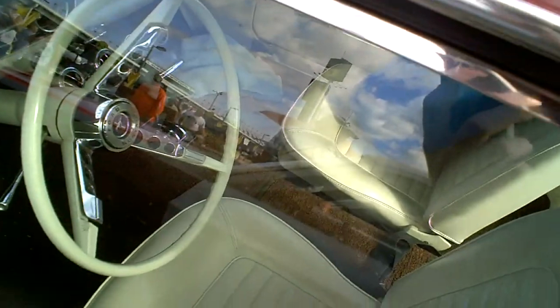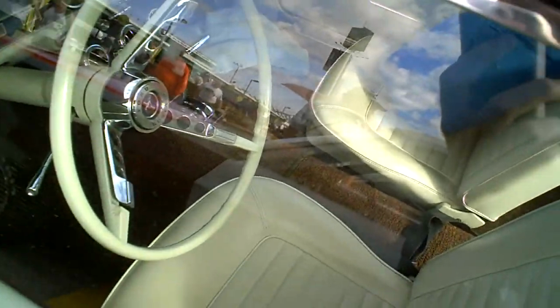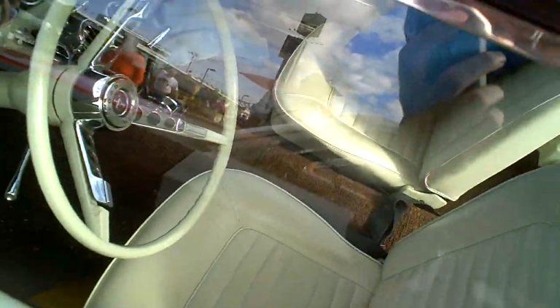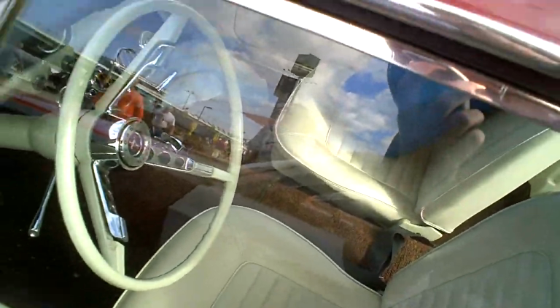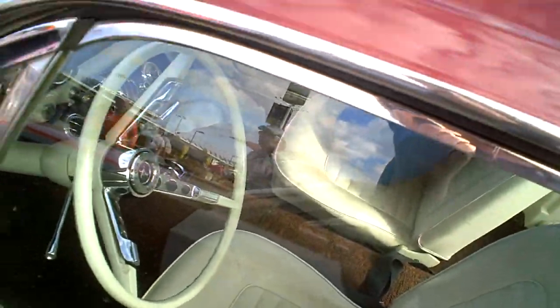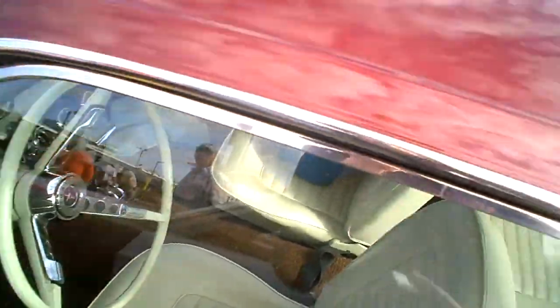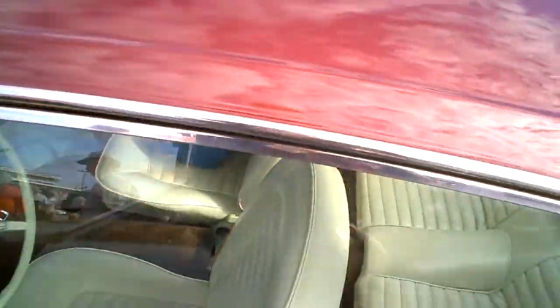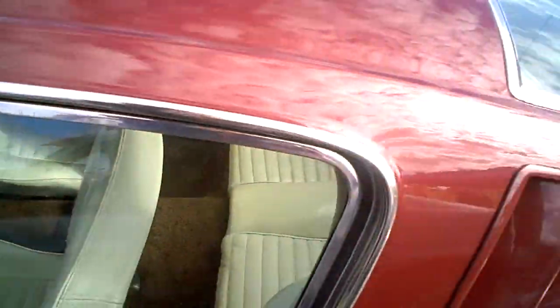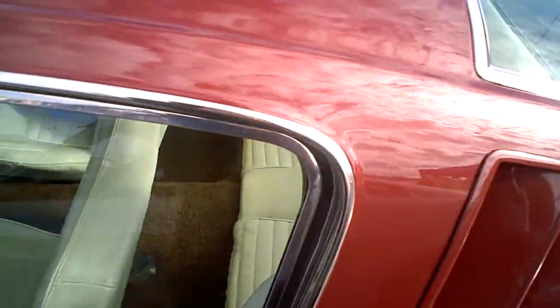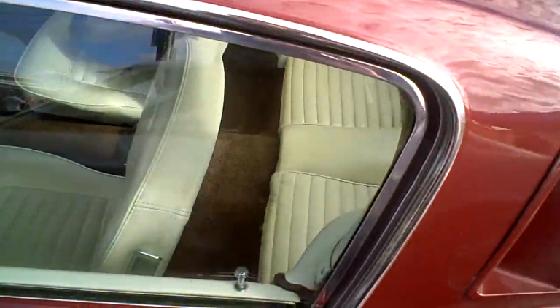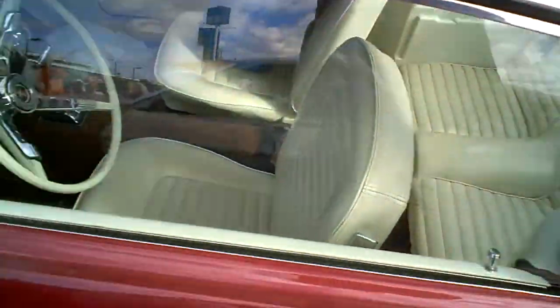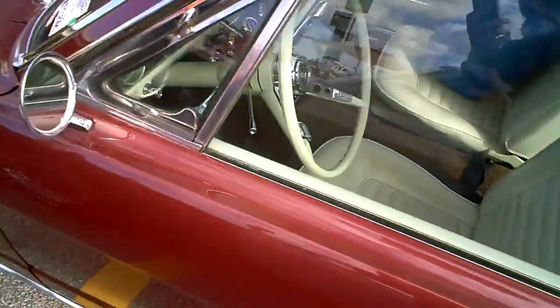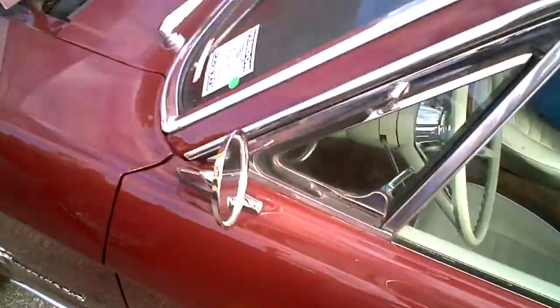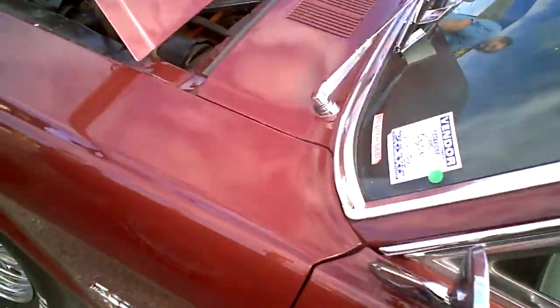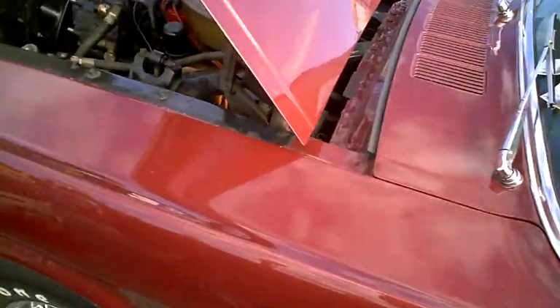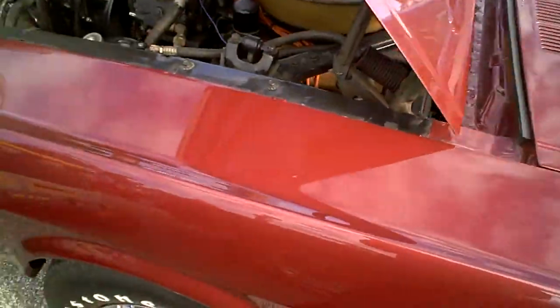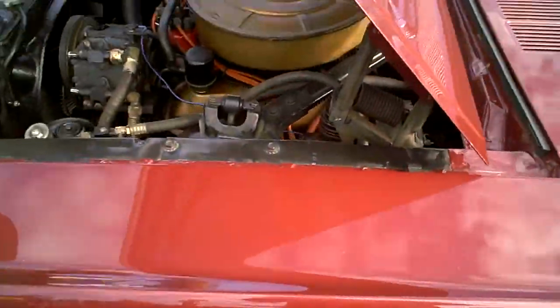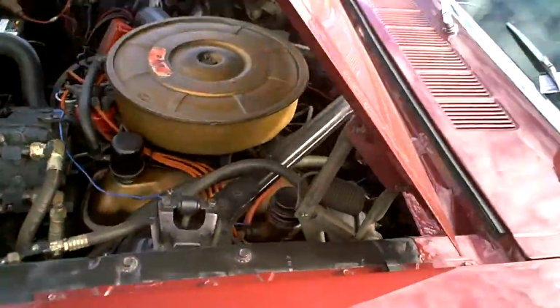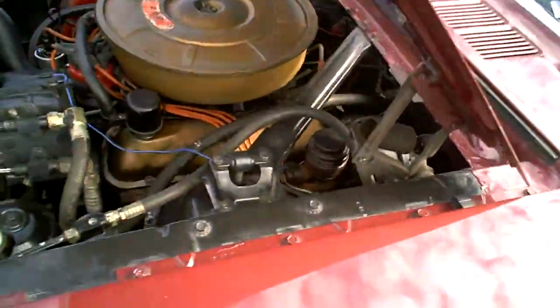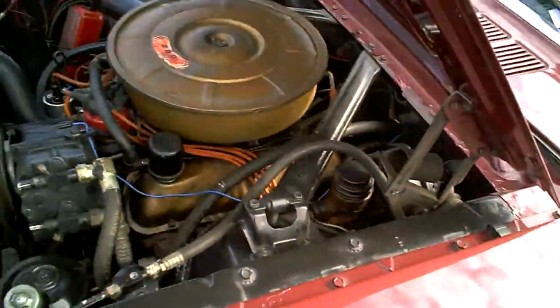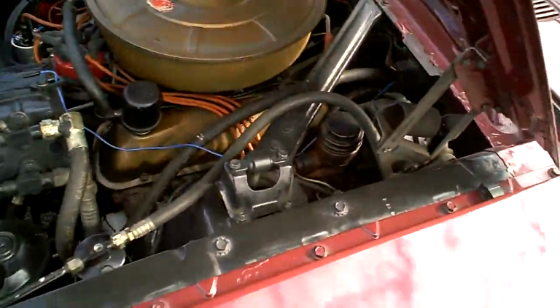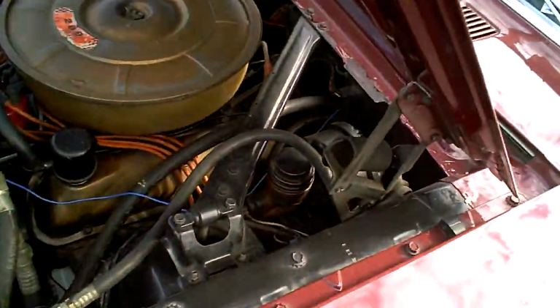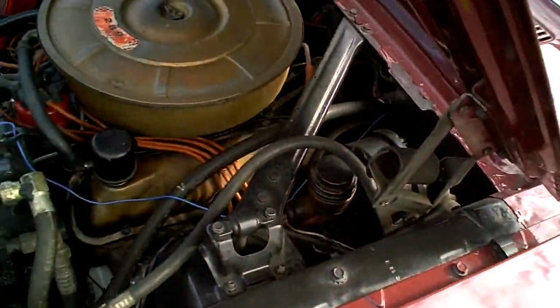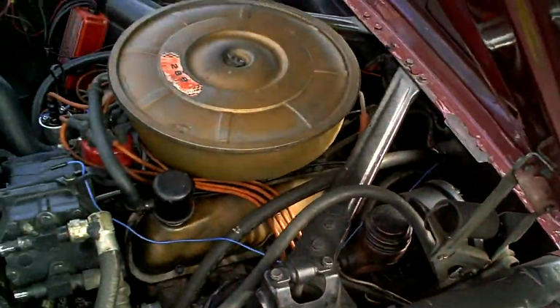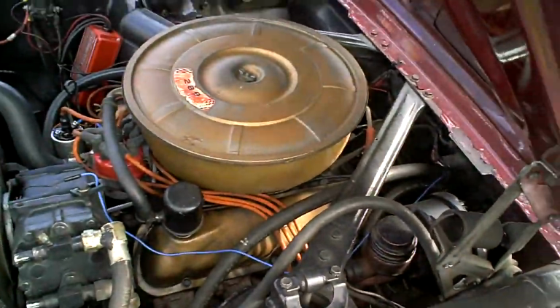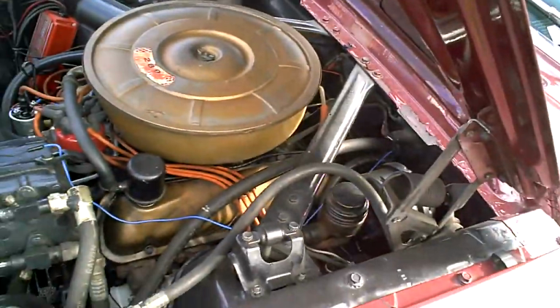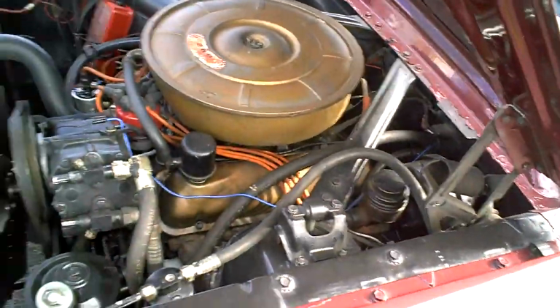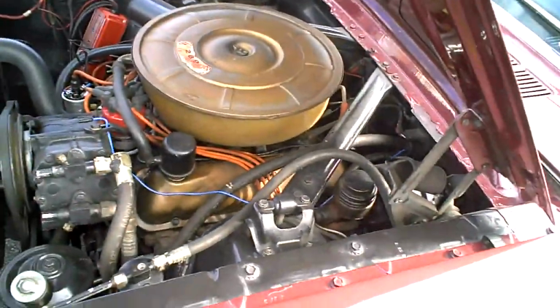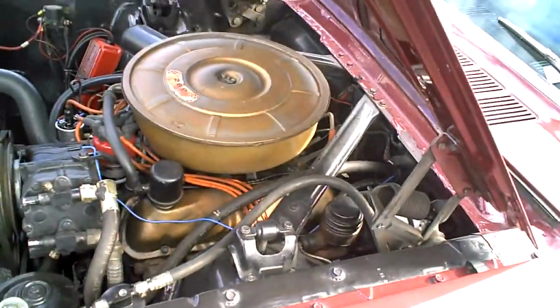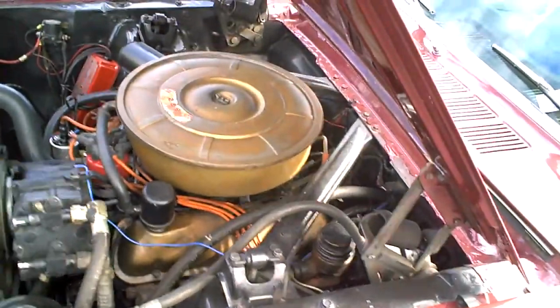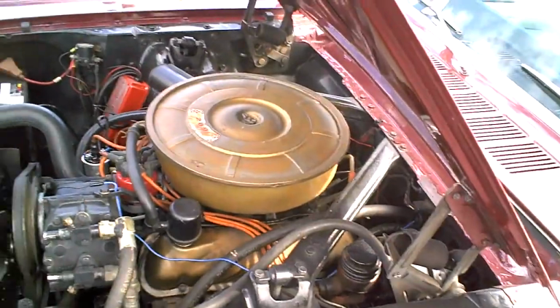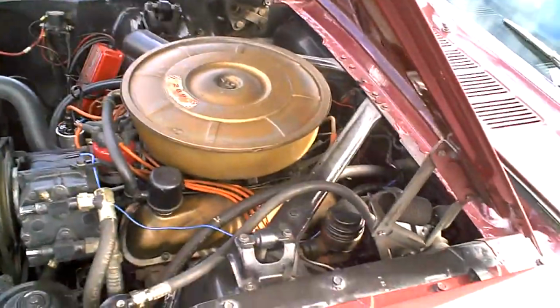This one's got the four-speed automatic transmission in there. The engine is 289 cubic inches. Imagine how powerful this Mustang is.